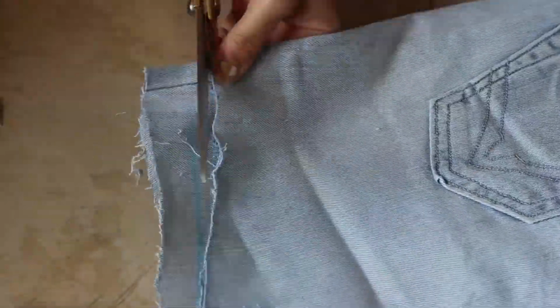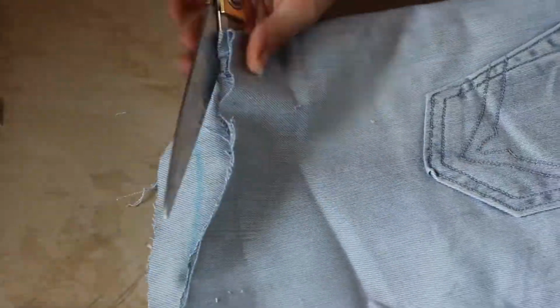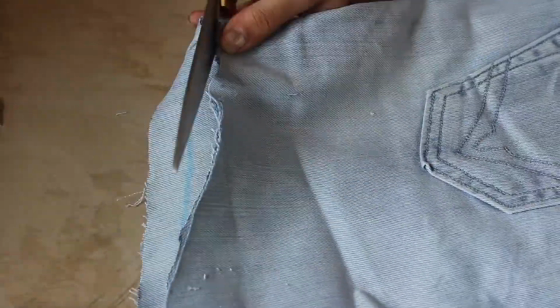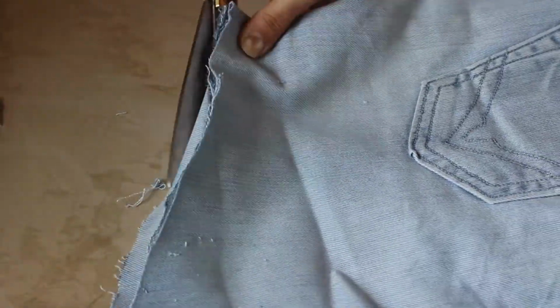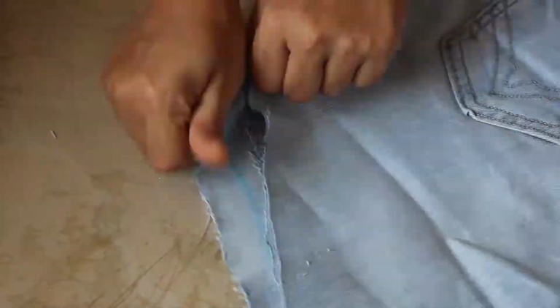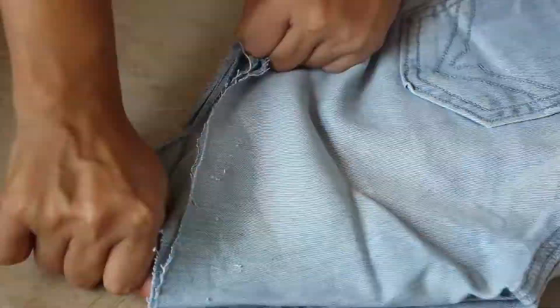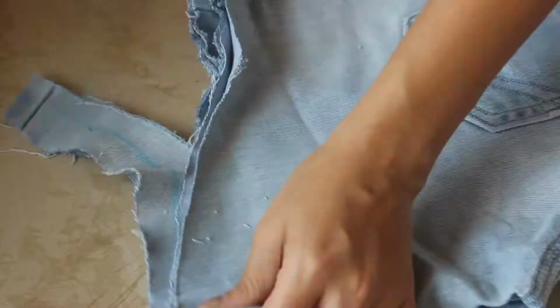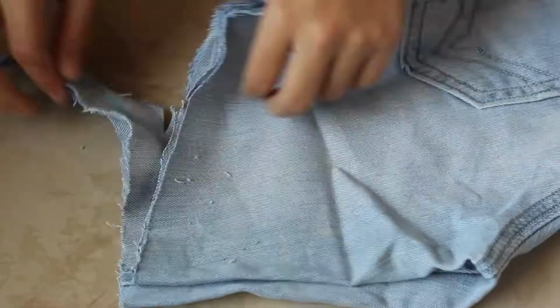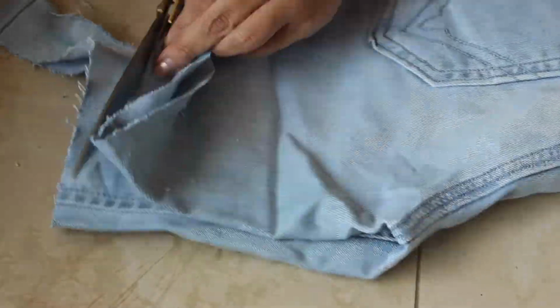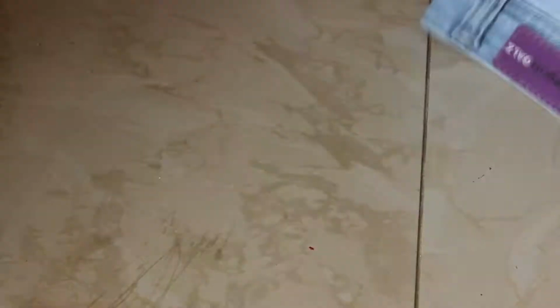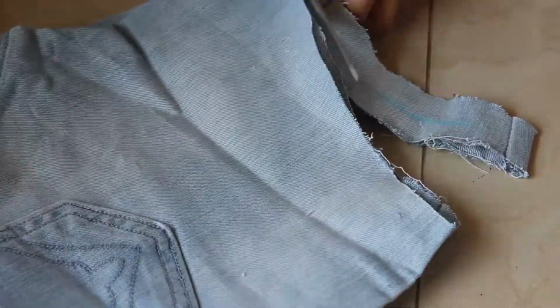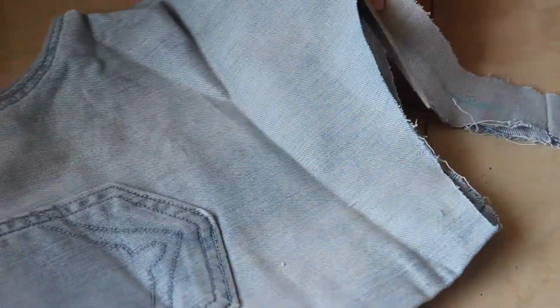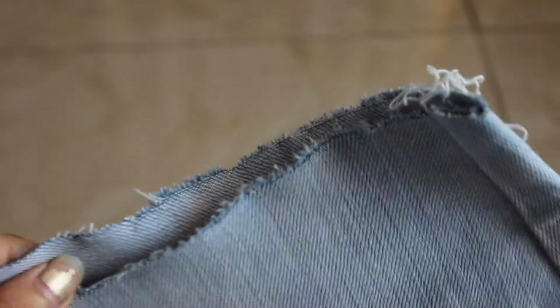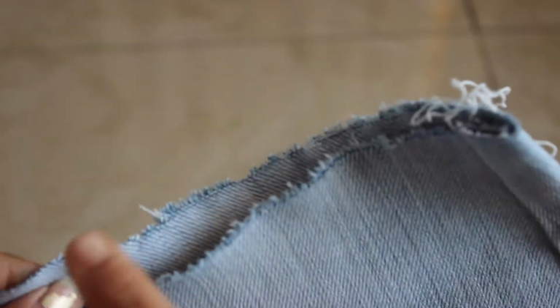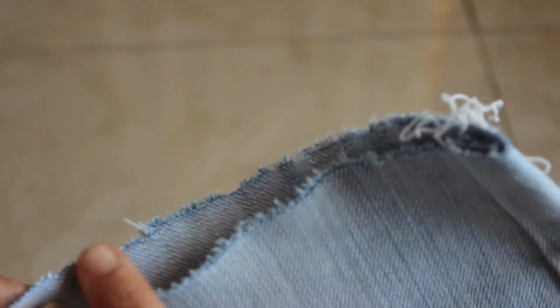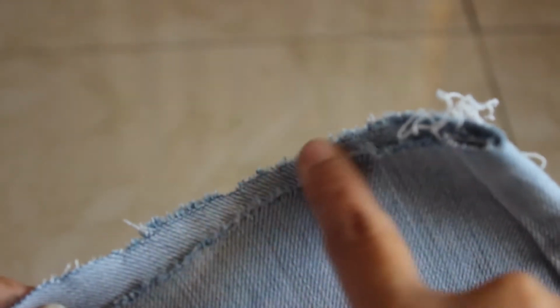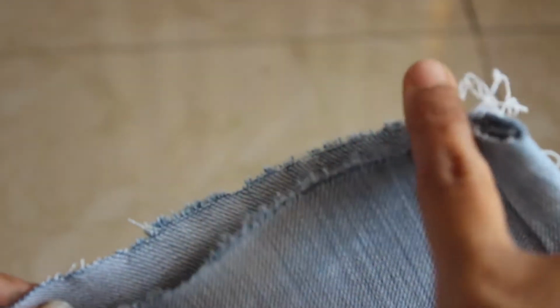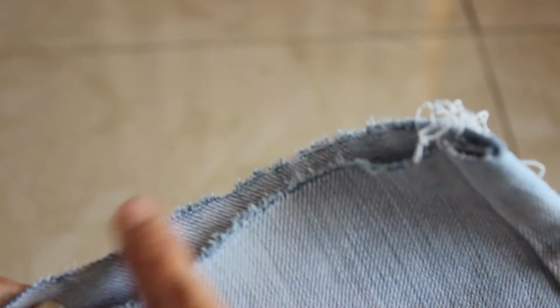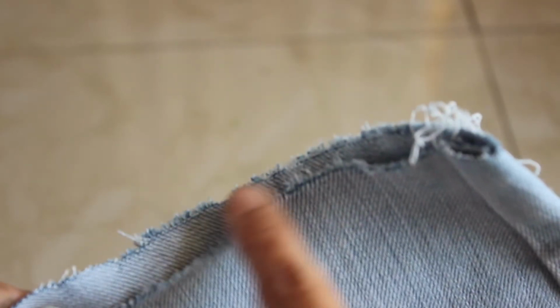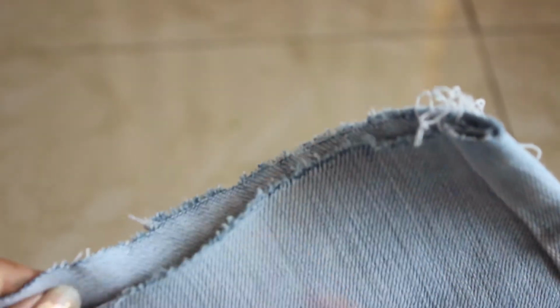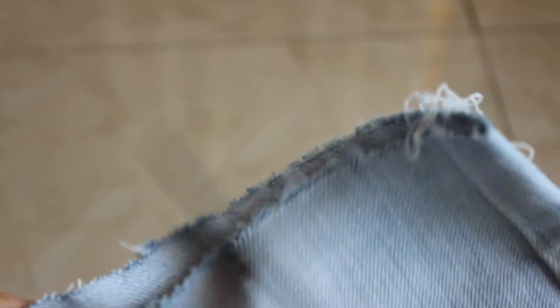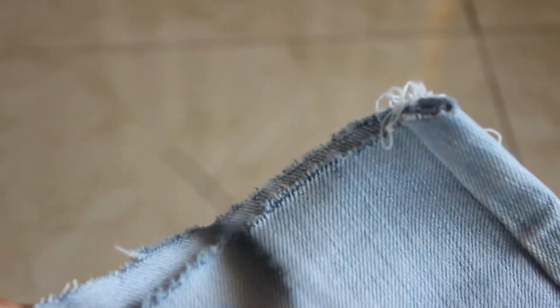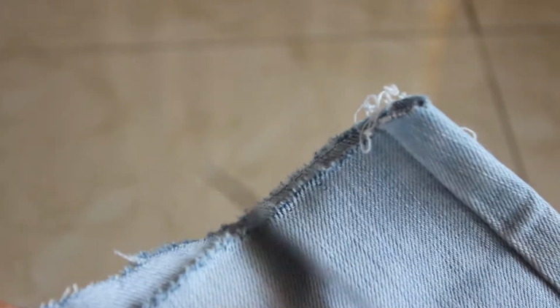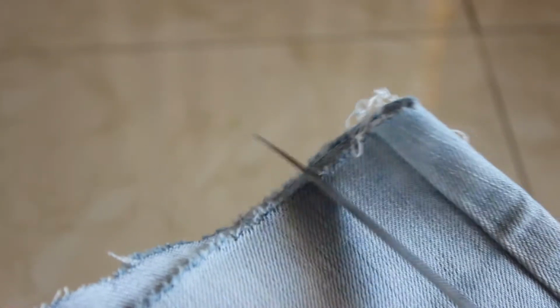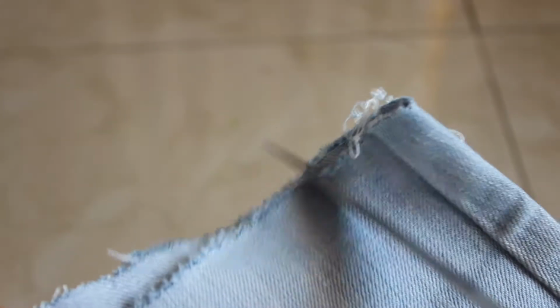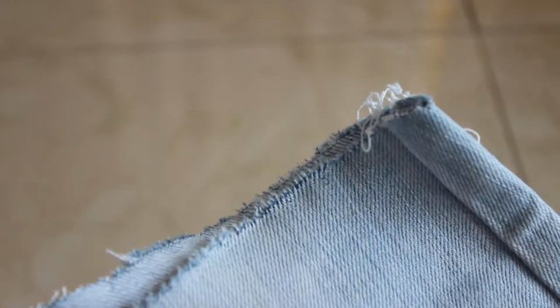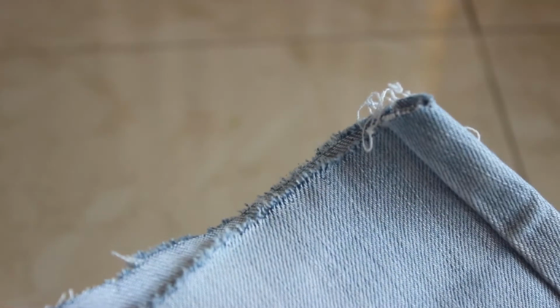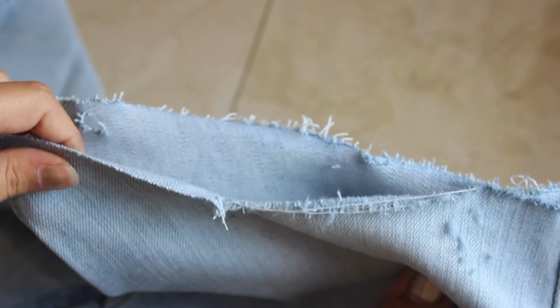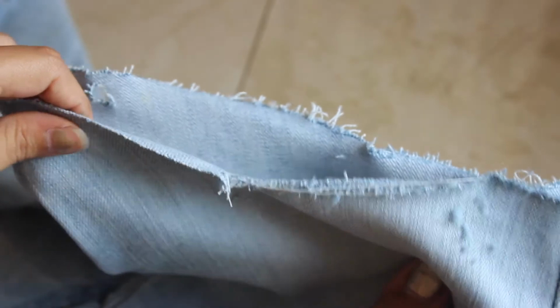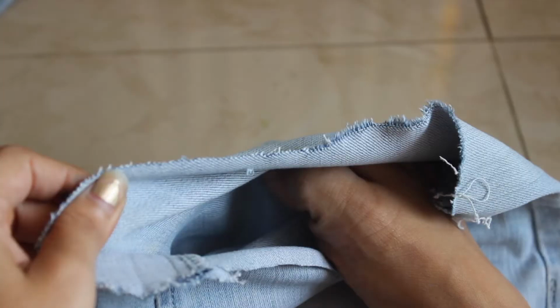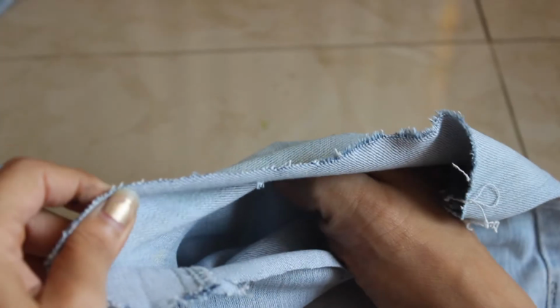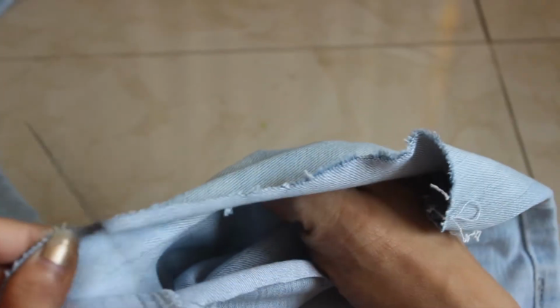Next I am just repeating the same on the other leg as well. Now to have rough and ripped edges, I am using a knife and just rubbing it on the edges like so.